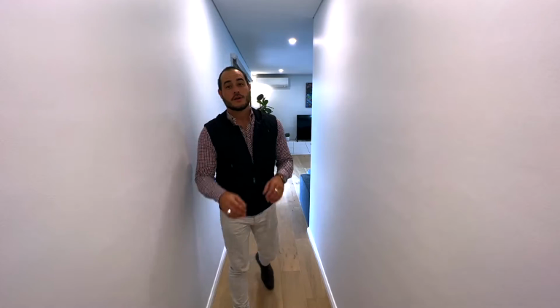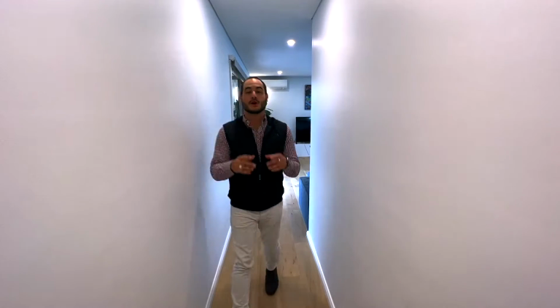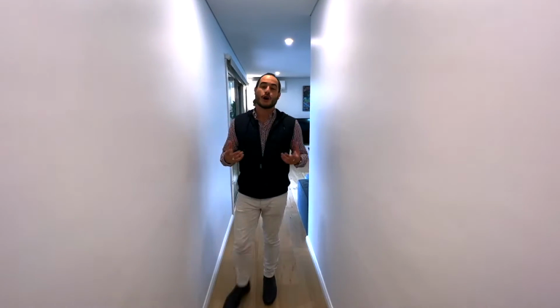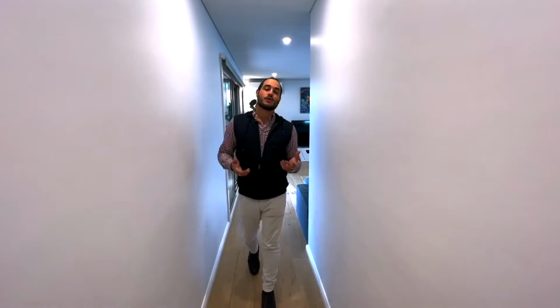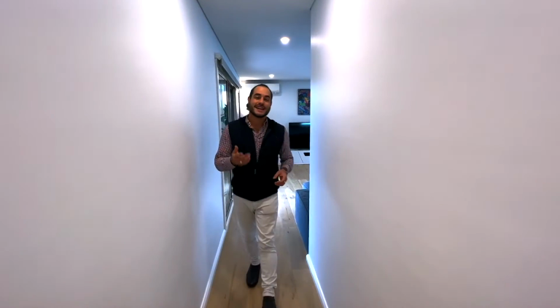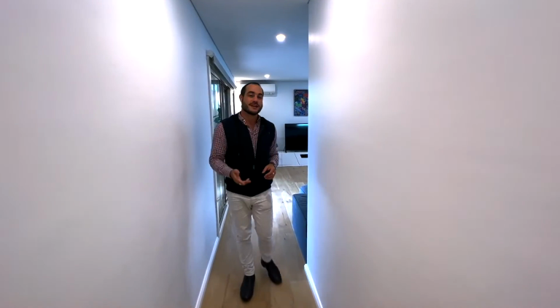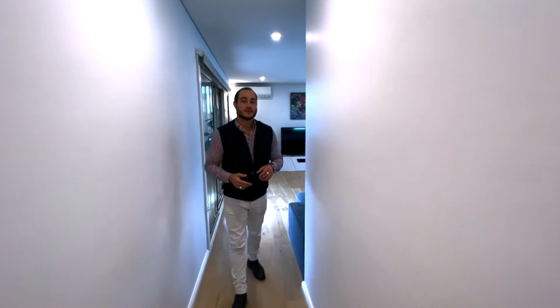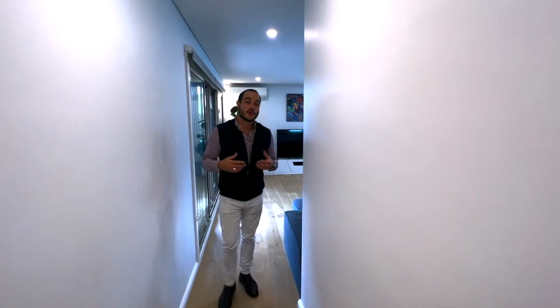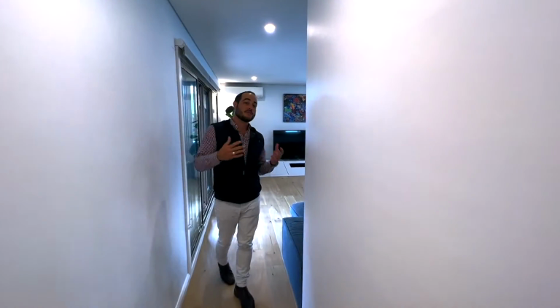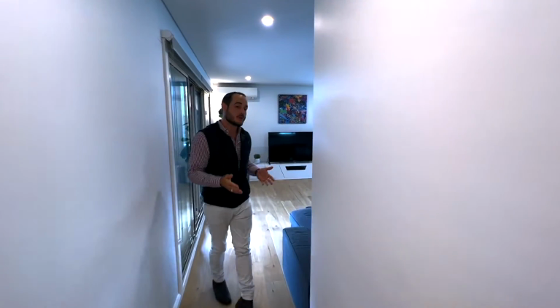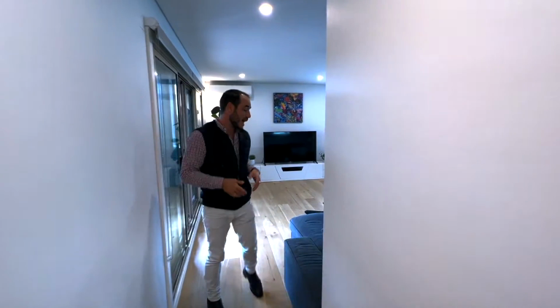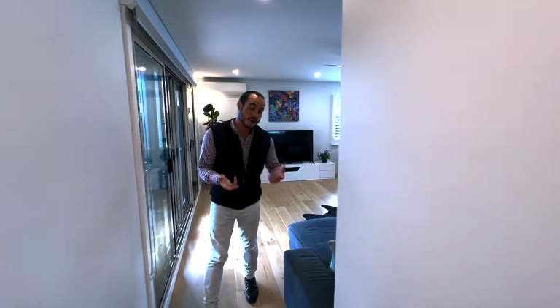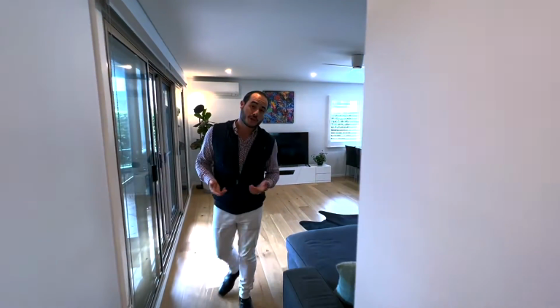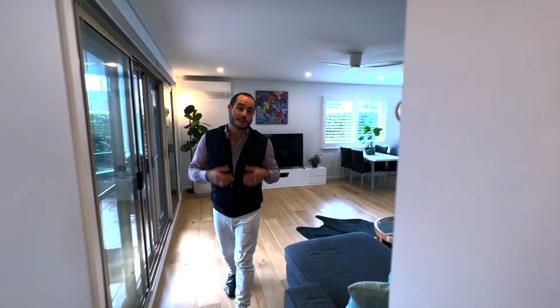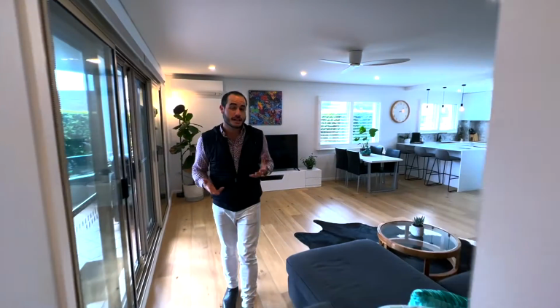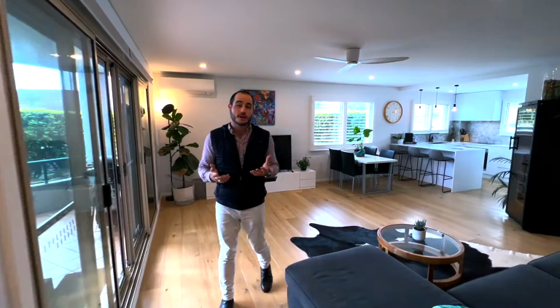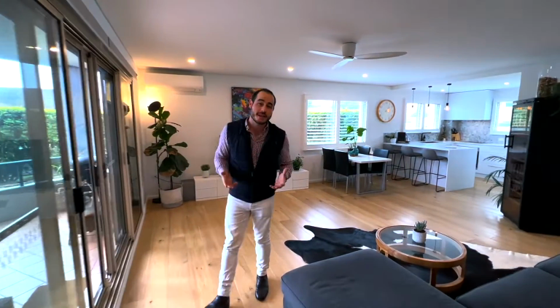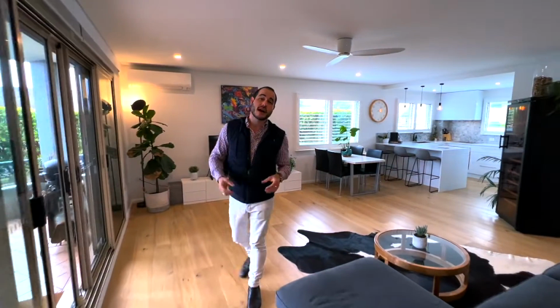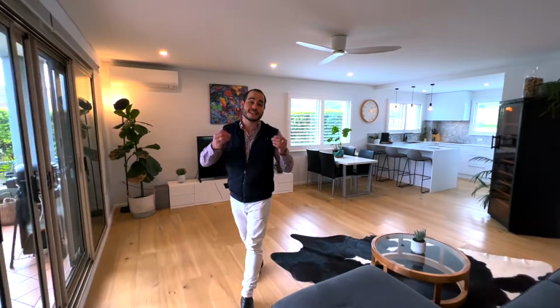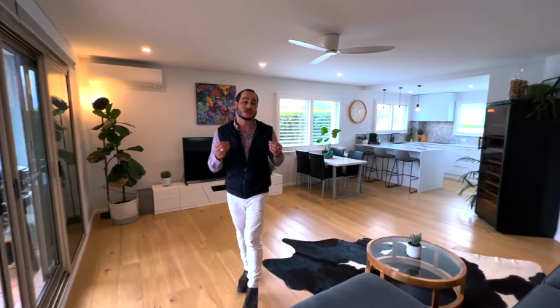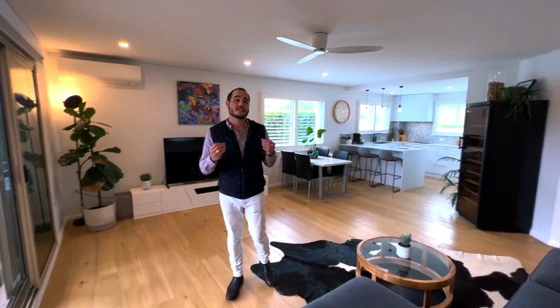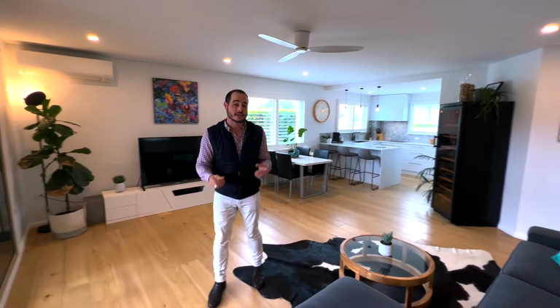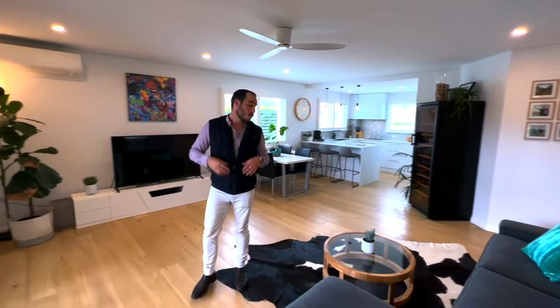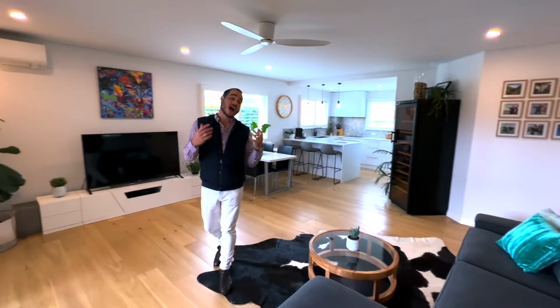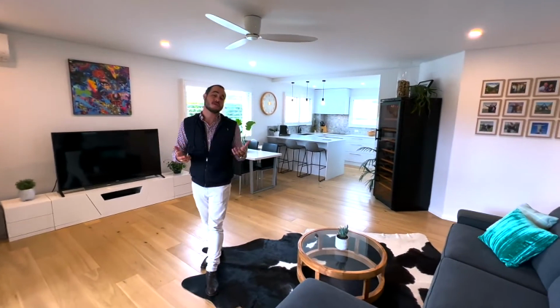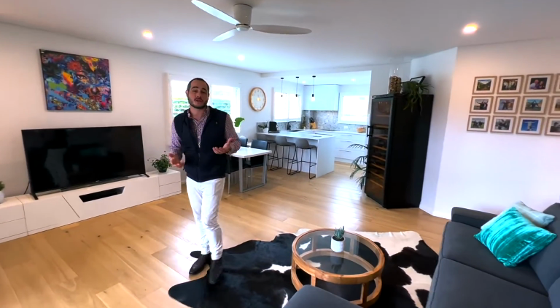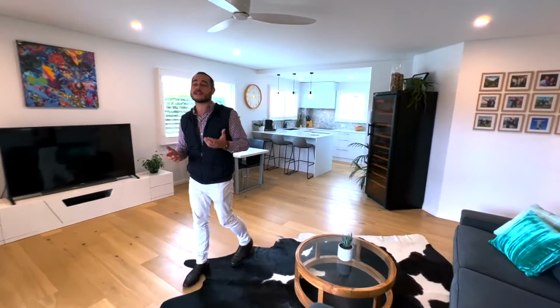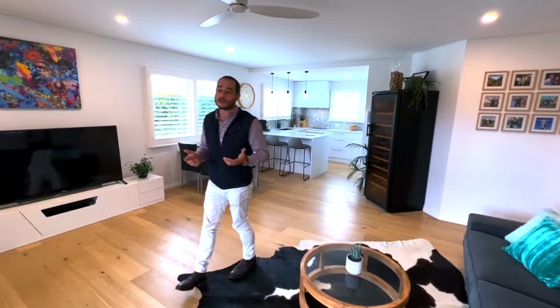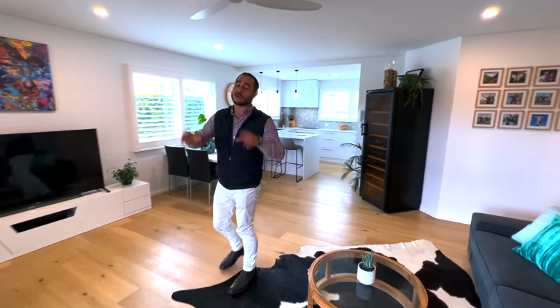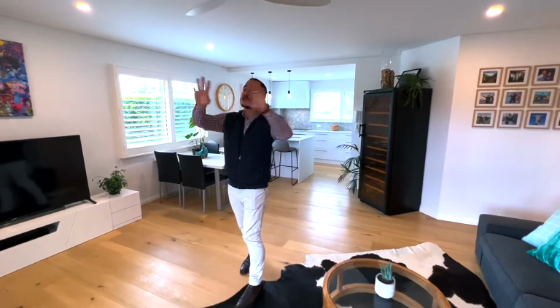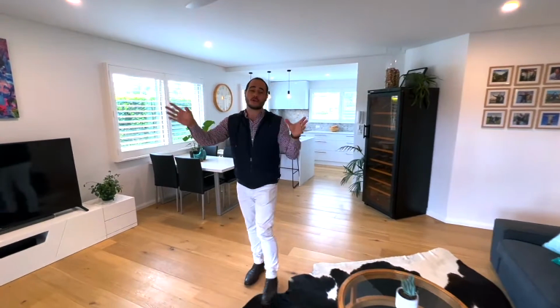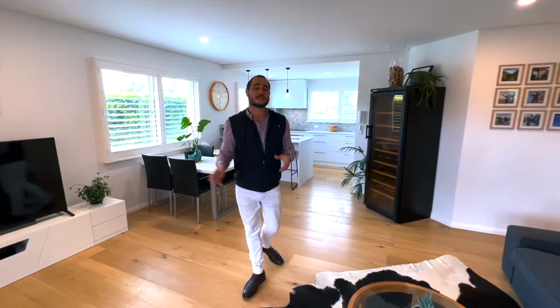Welcome to Ocean Way, Narrabeen. We're on the corner of Pittwater Road and Weatherill Street. The first thing you're going to notice about this apartment is the sheer size — we're over 140 square metres on title, with a beautiful north aspect.